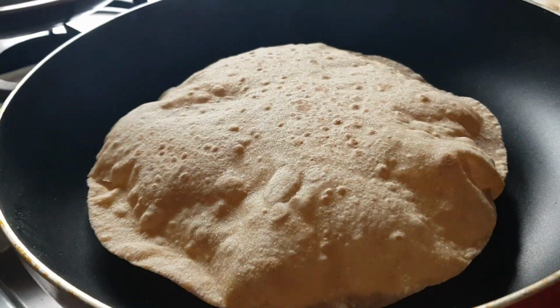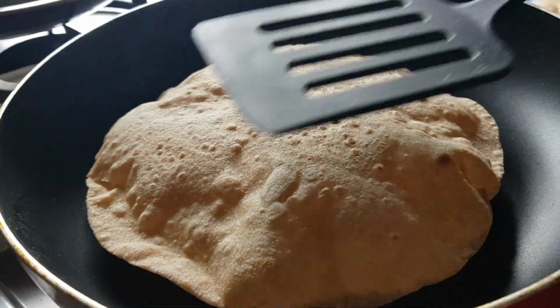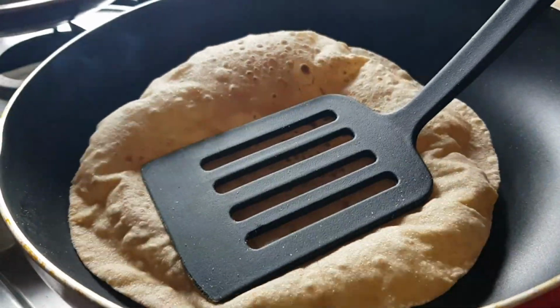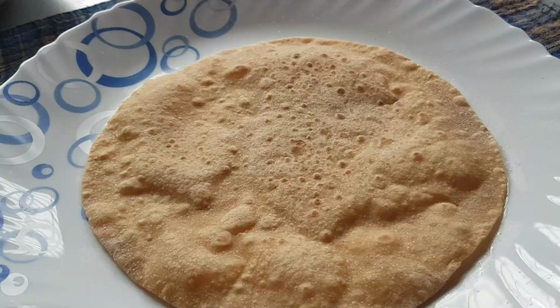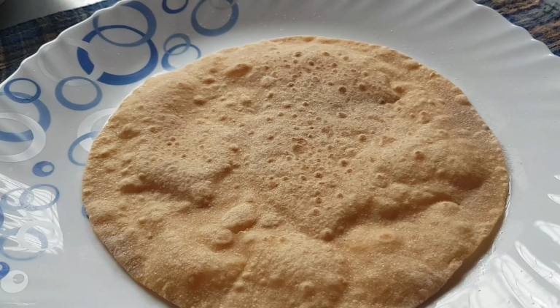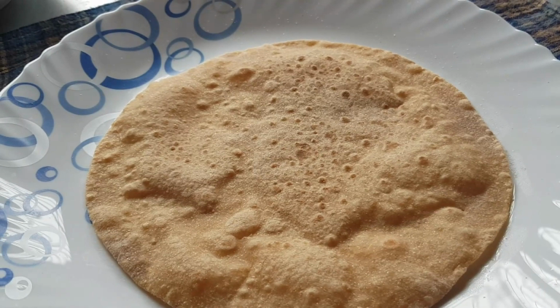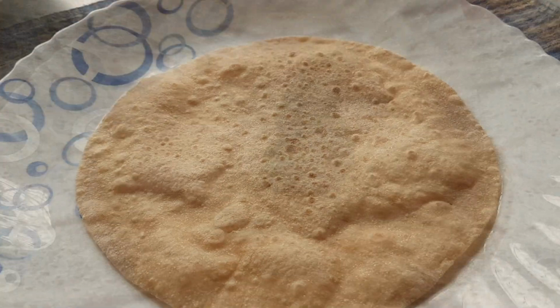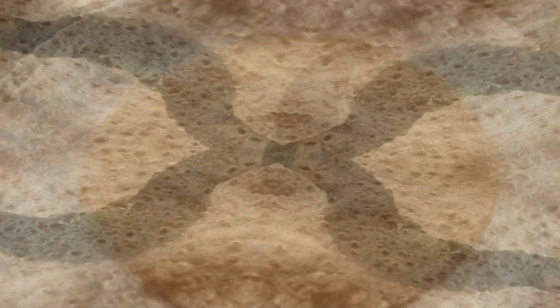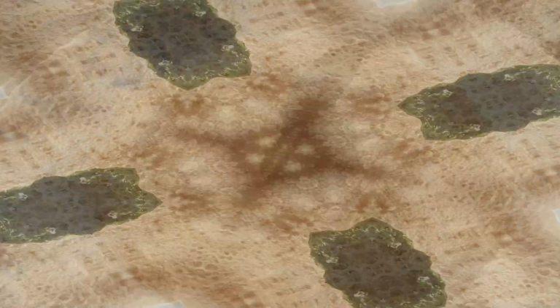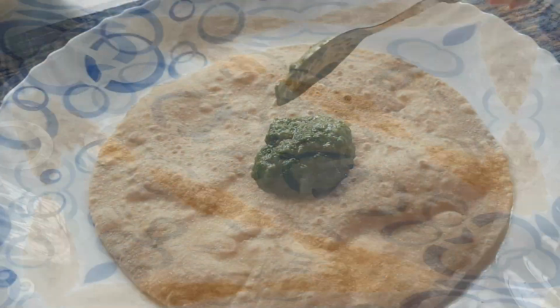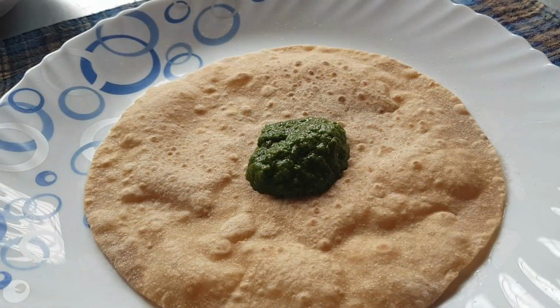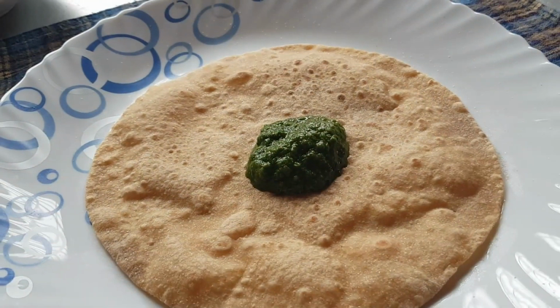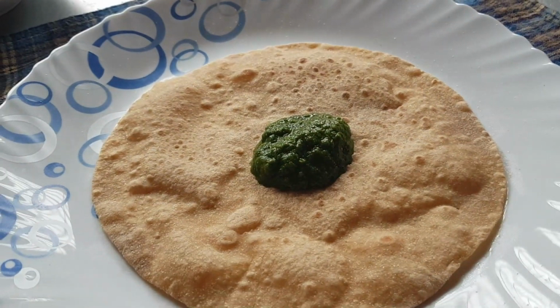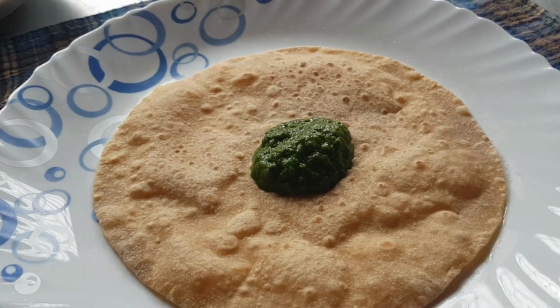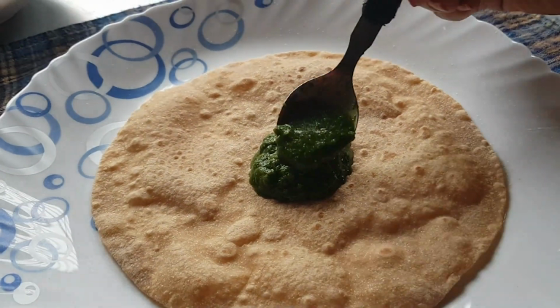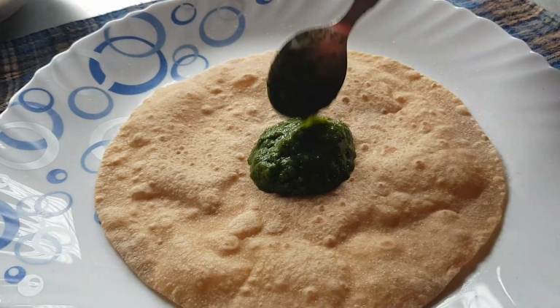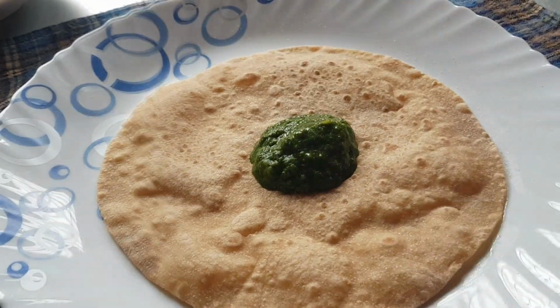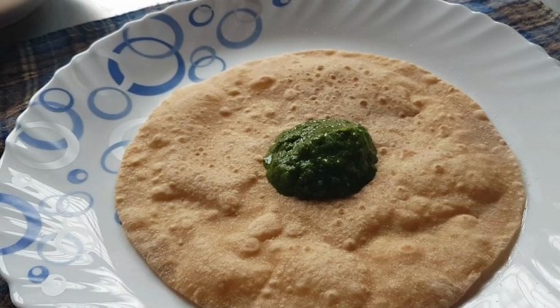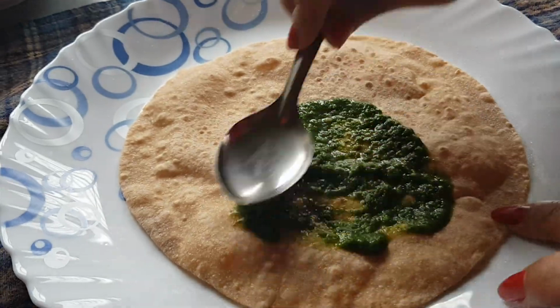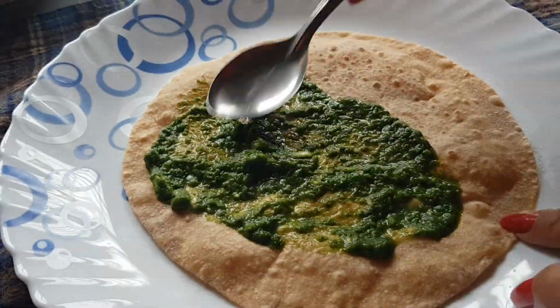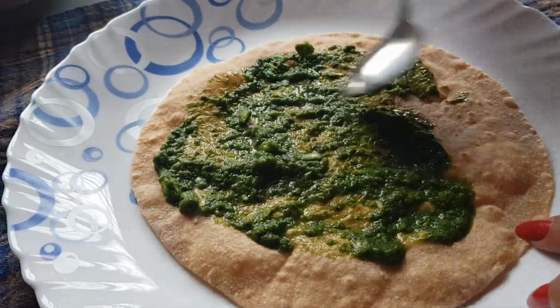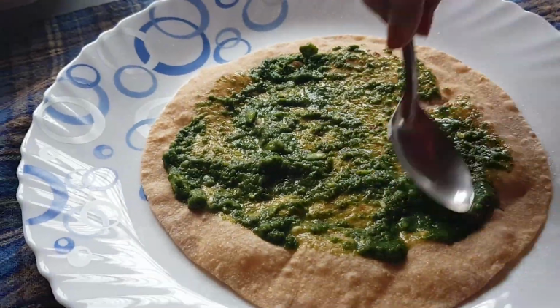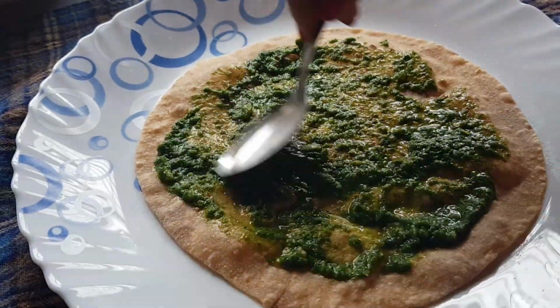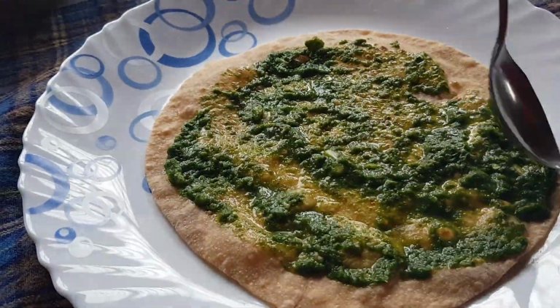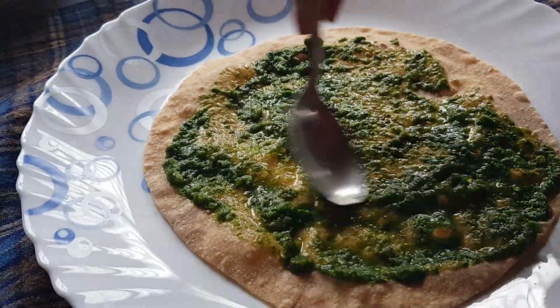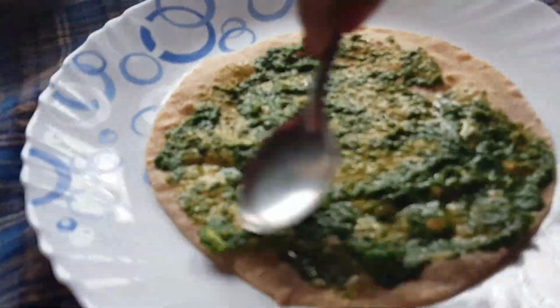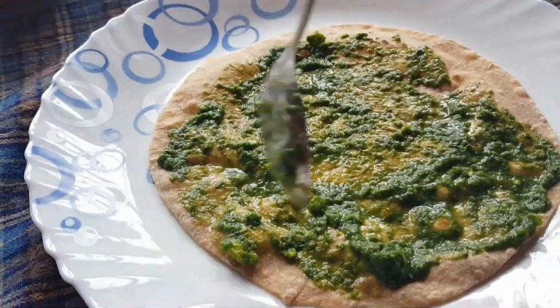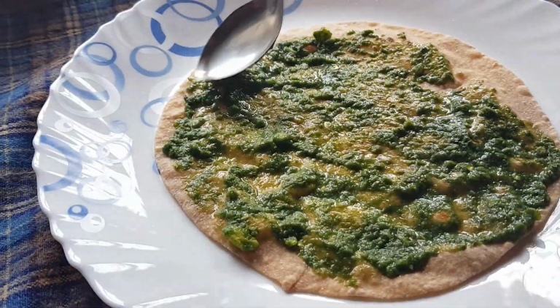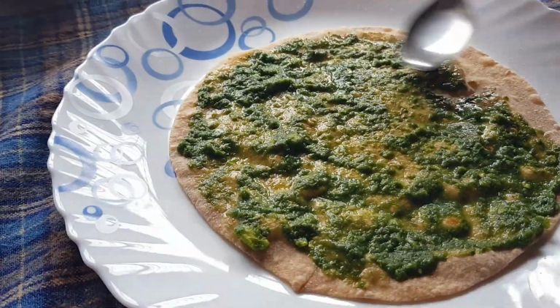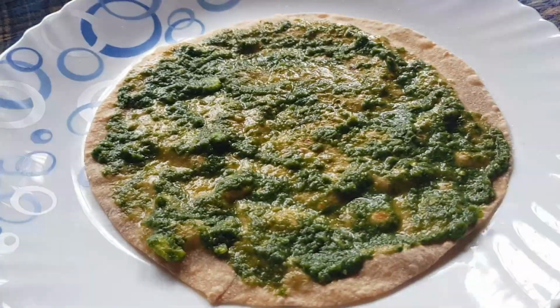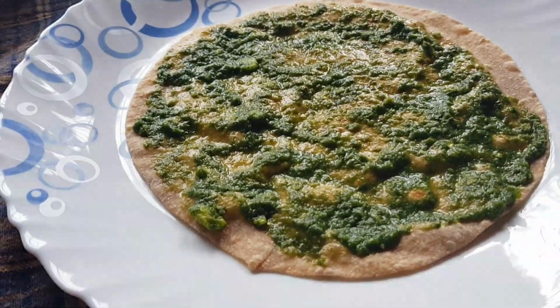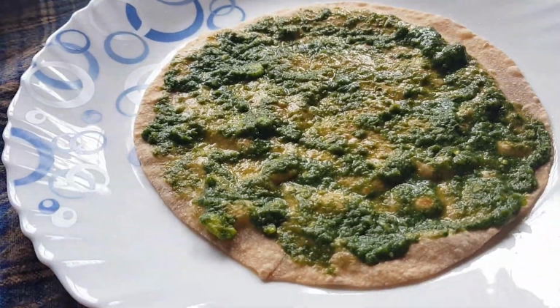The roti is done. Let's take a little green chutney. If you want this green chutney recipe, let me know in the comments below. Spread the green chutney evenly over the roti.